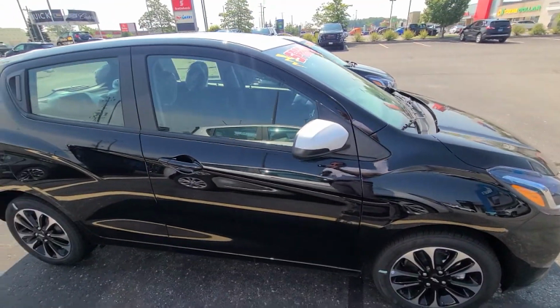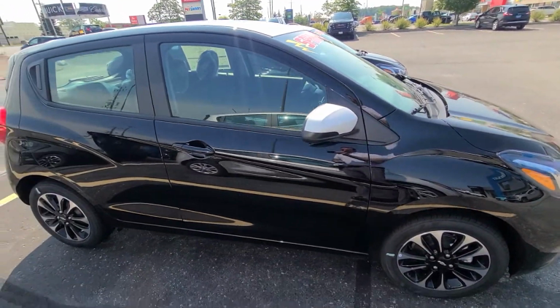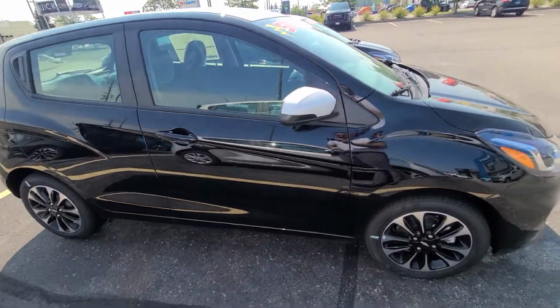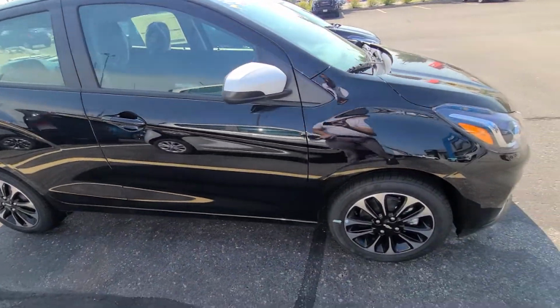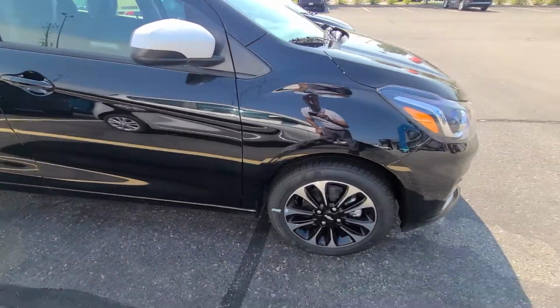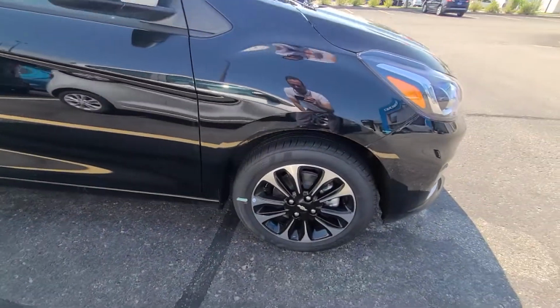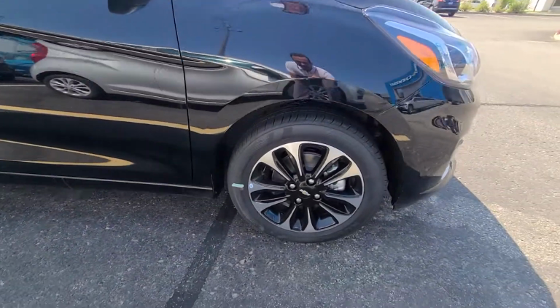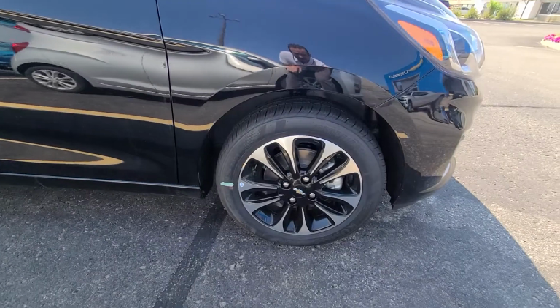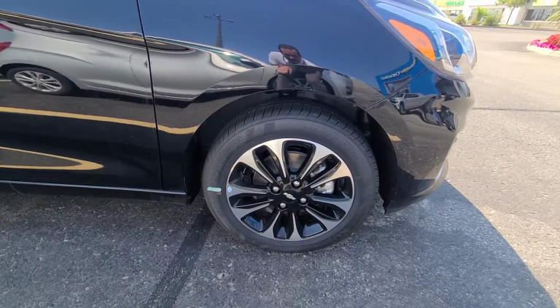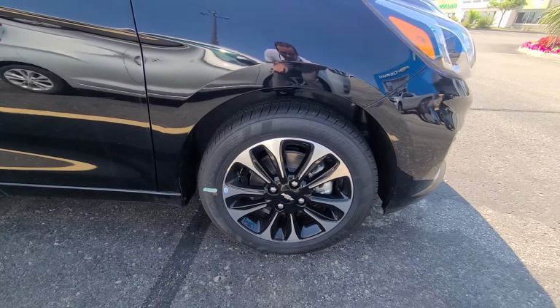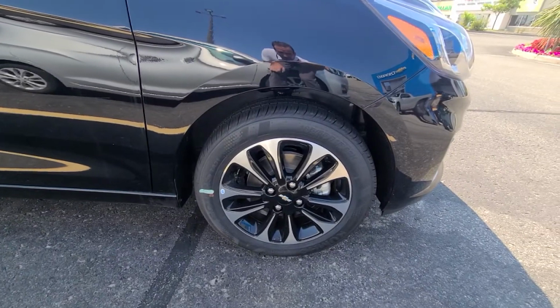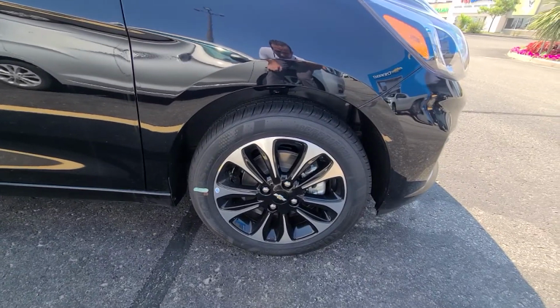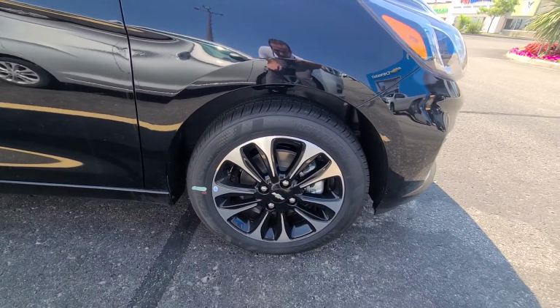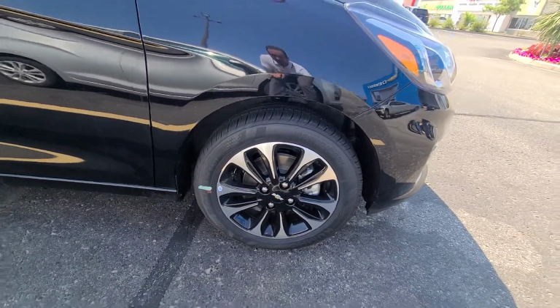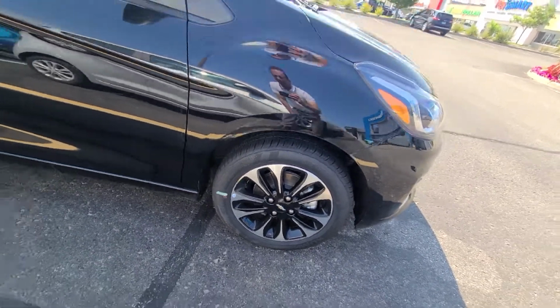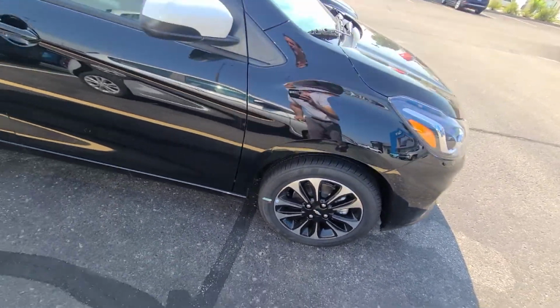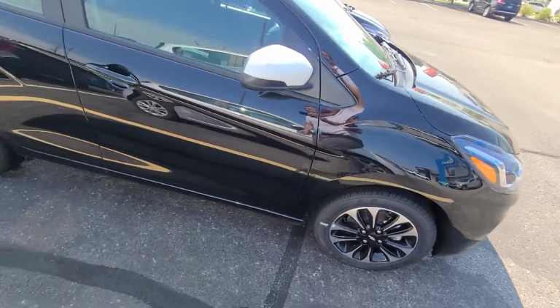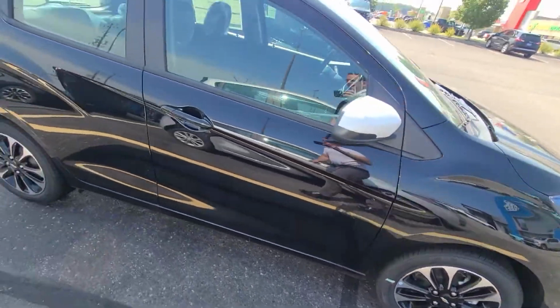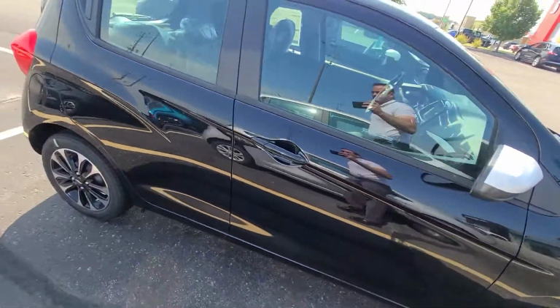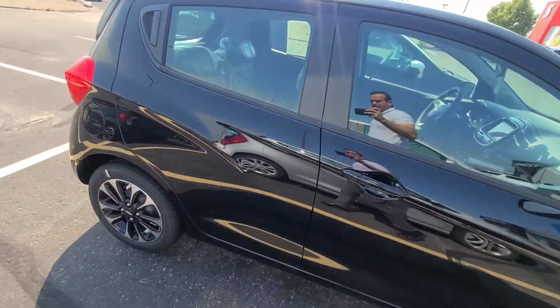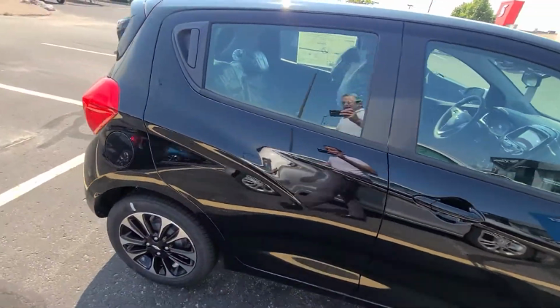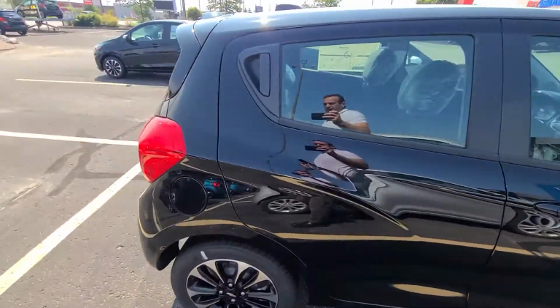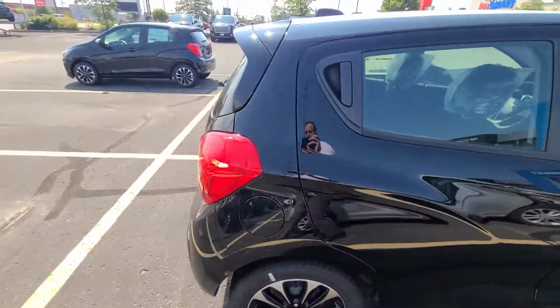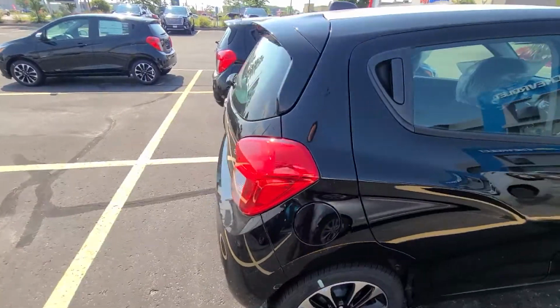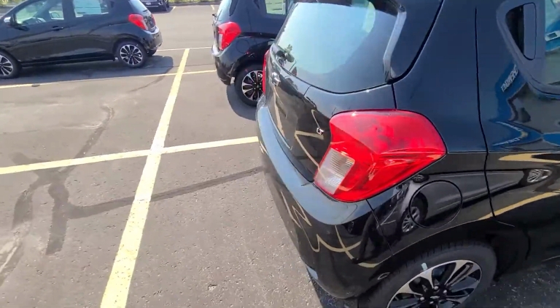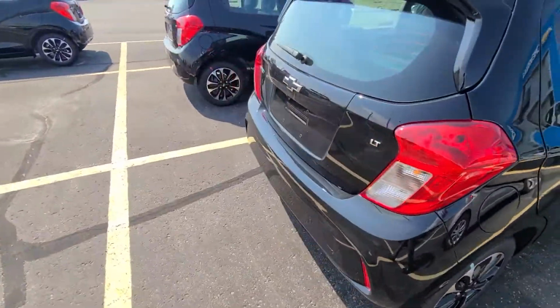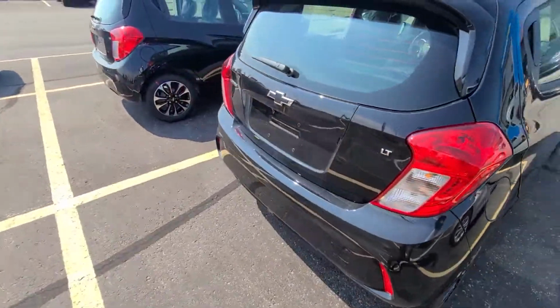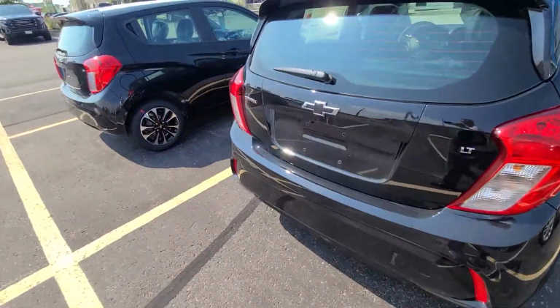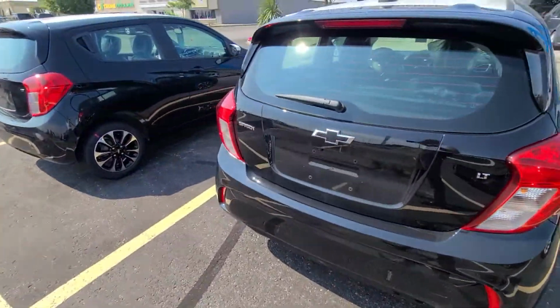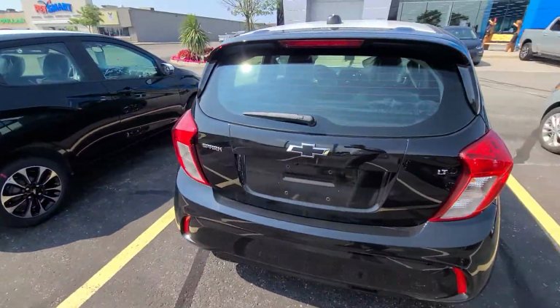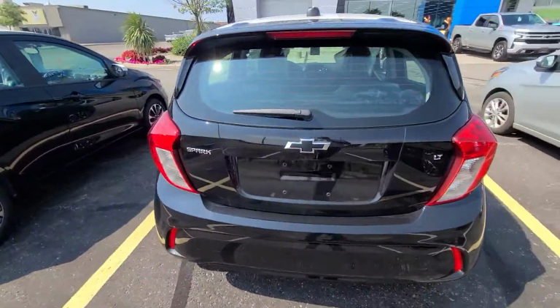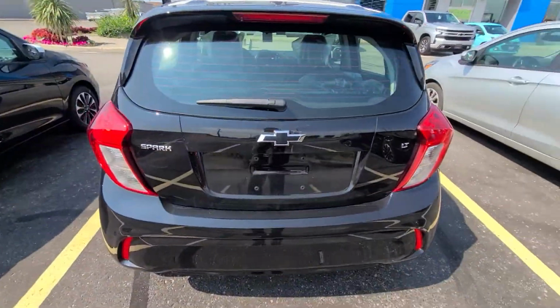It has special wheels — 15-inch alloy with black on them. Great little cars, probably the best car in the world for the money.